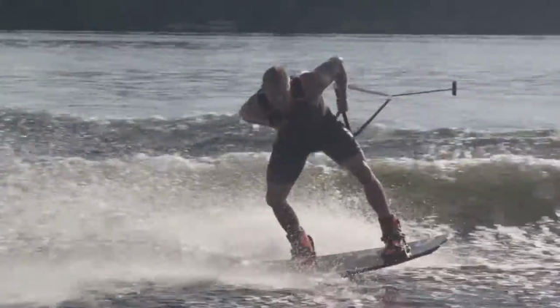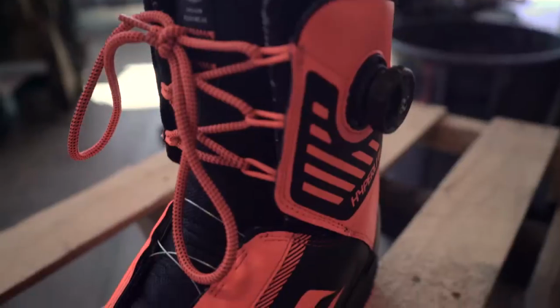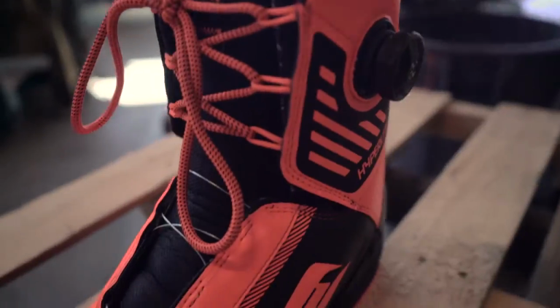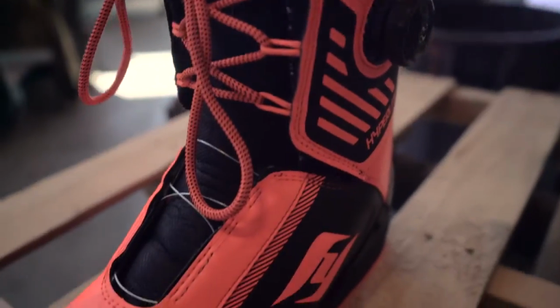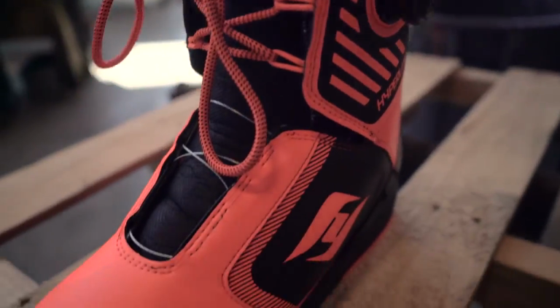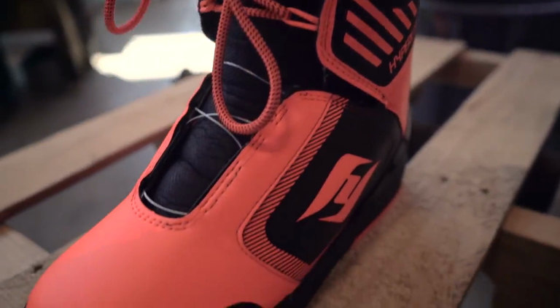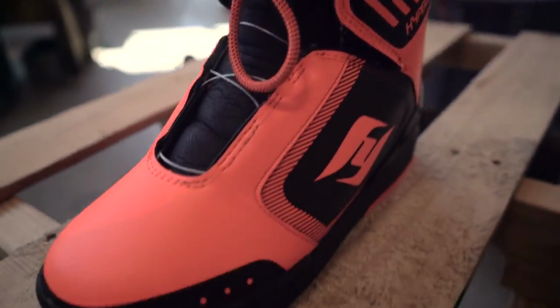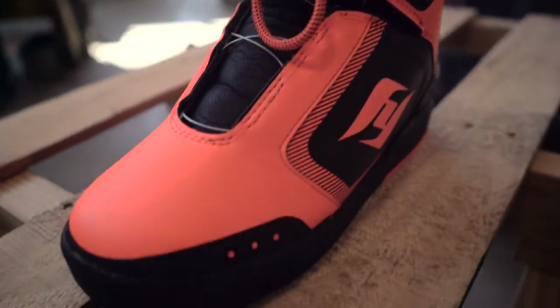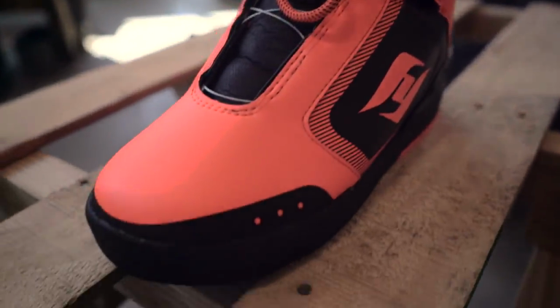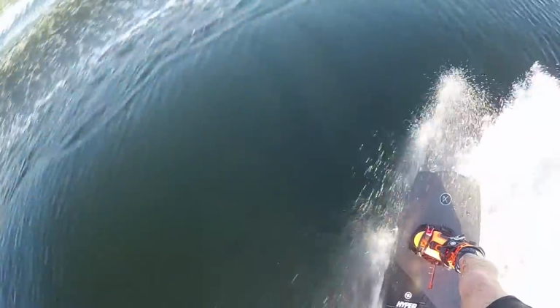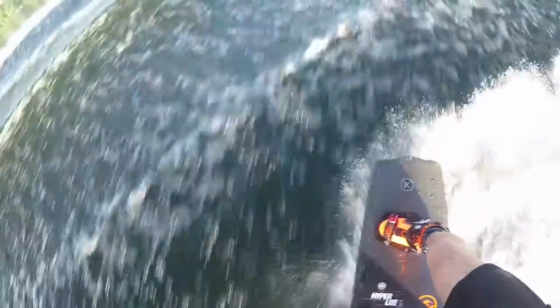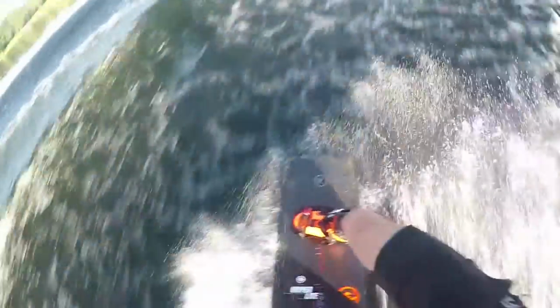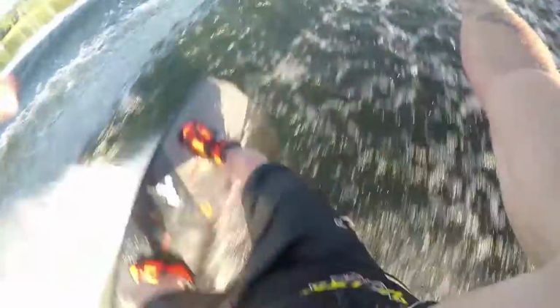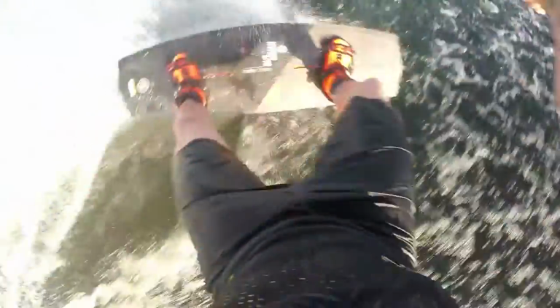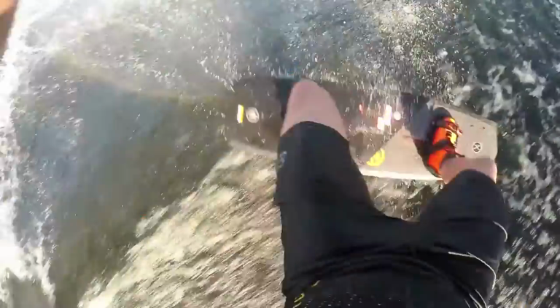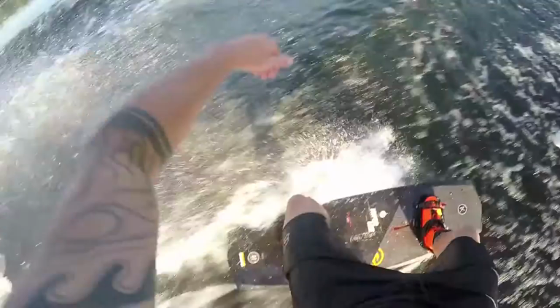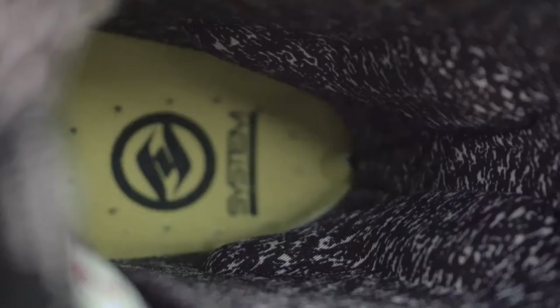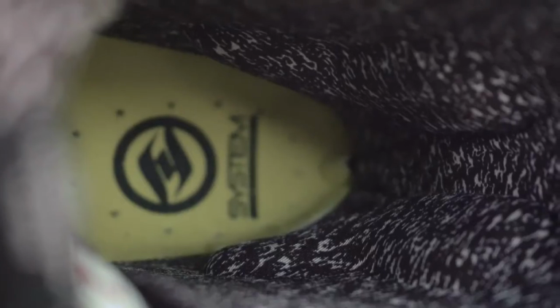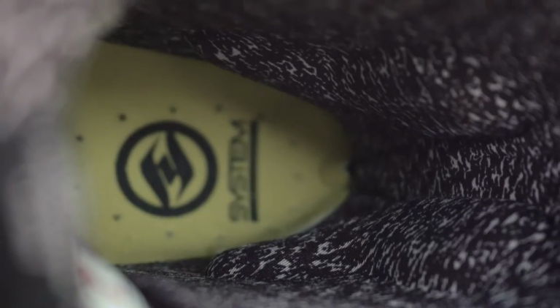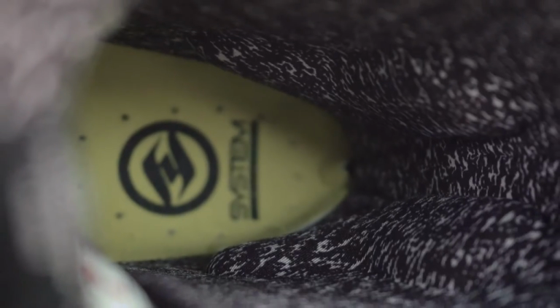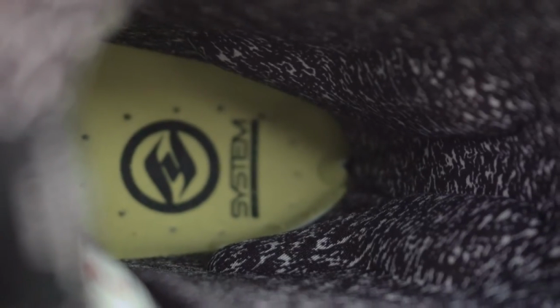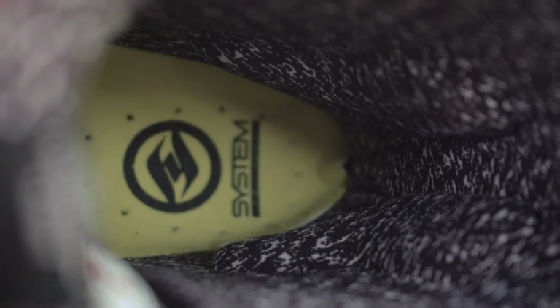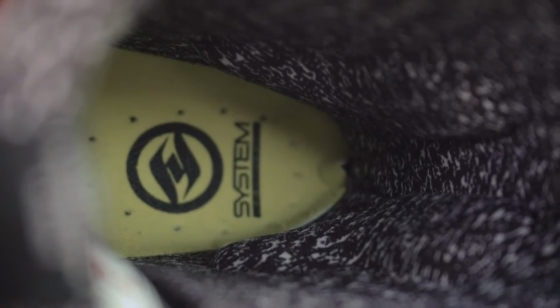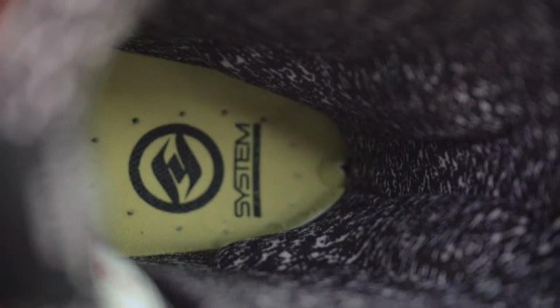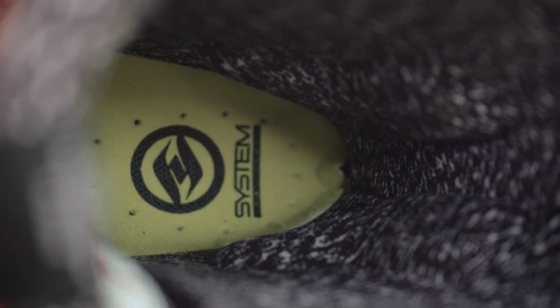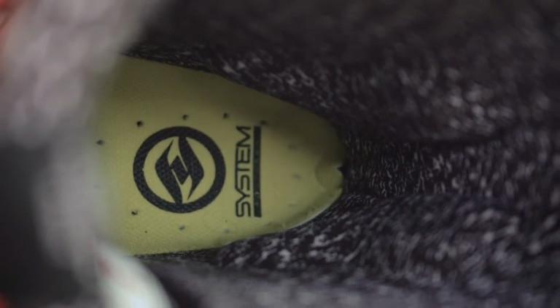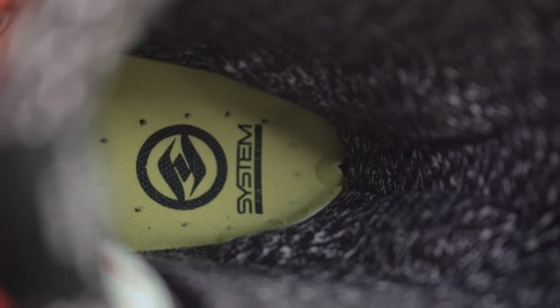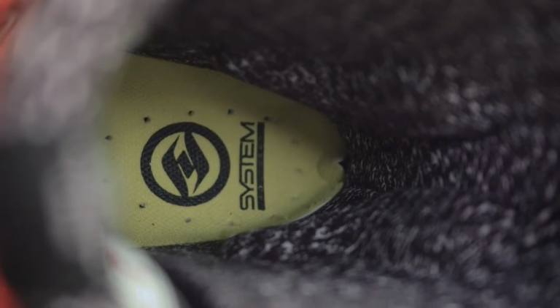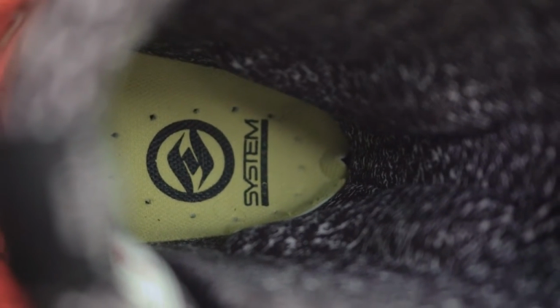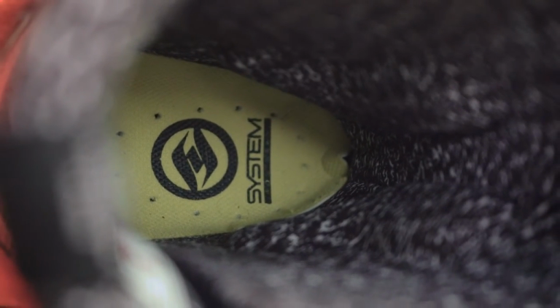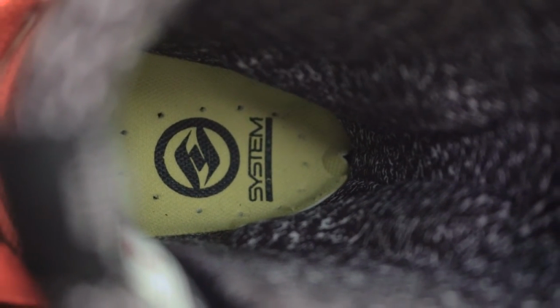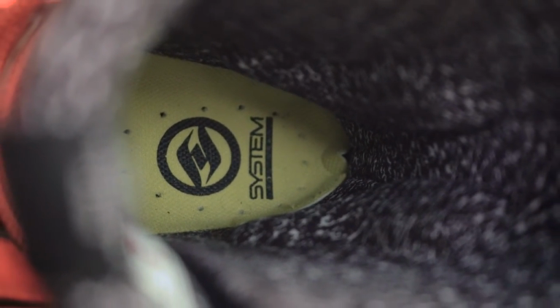Custom insoles with integrated arch support cradle the foot for maximum stability. Our exclusive heat moldable hyperliner creates a custom fit and comfort throughout the boot.